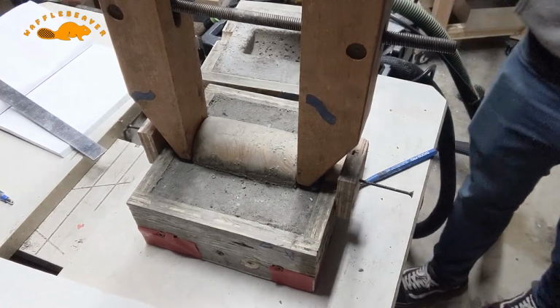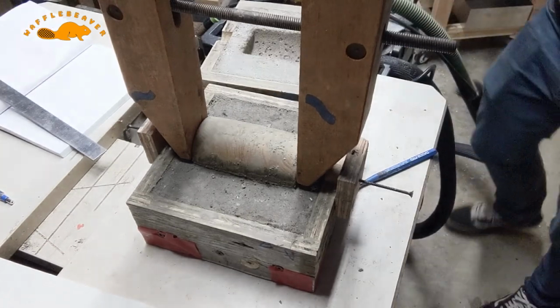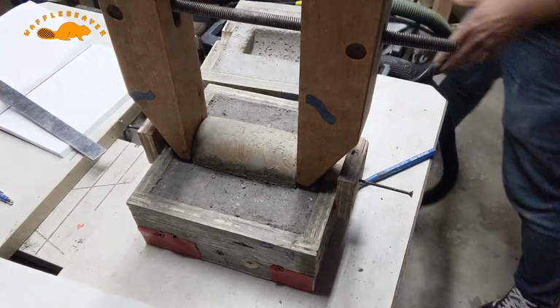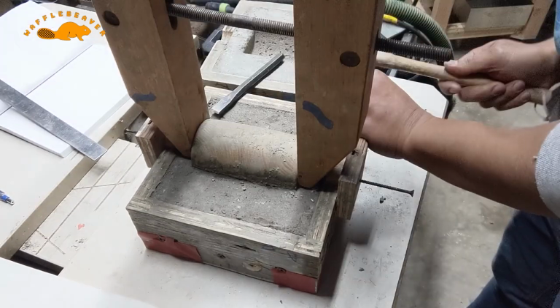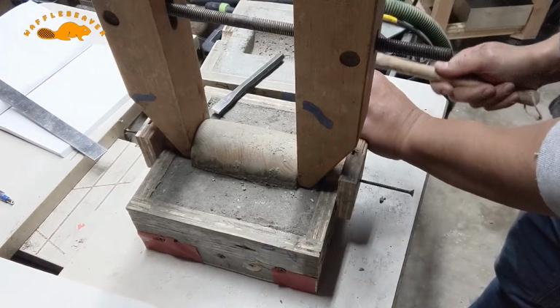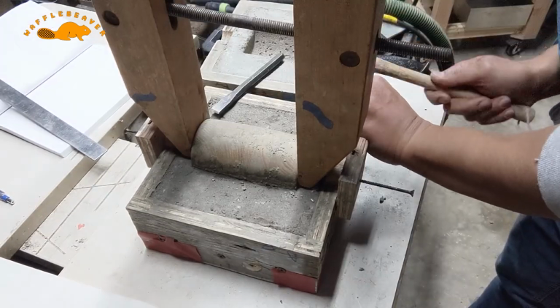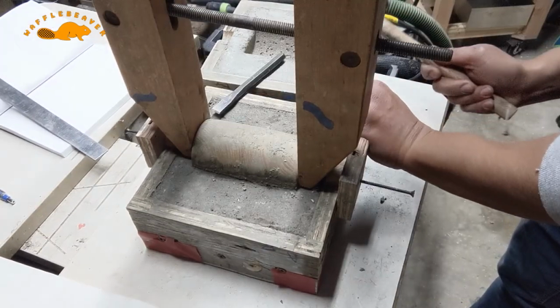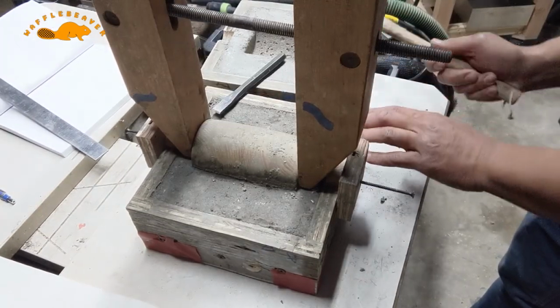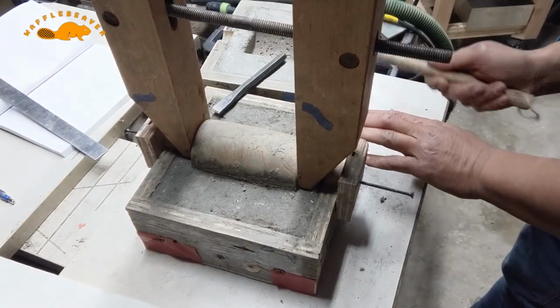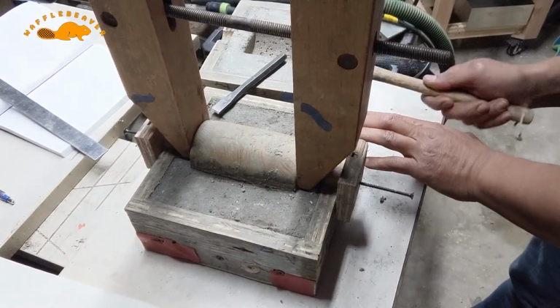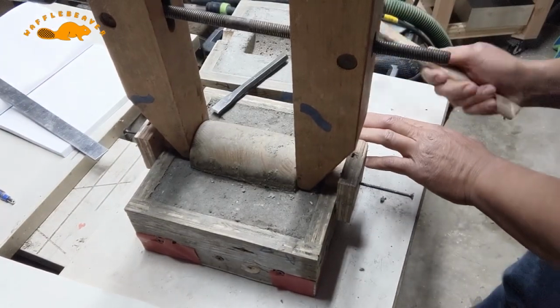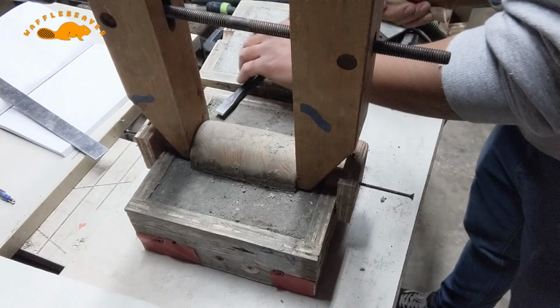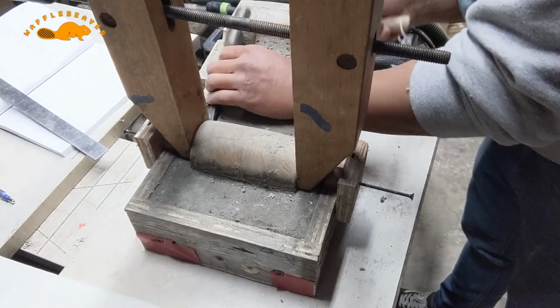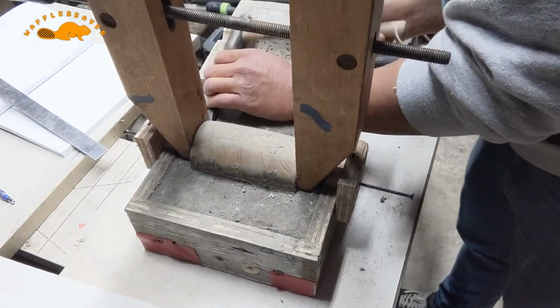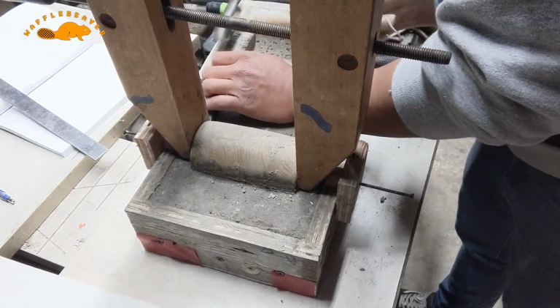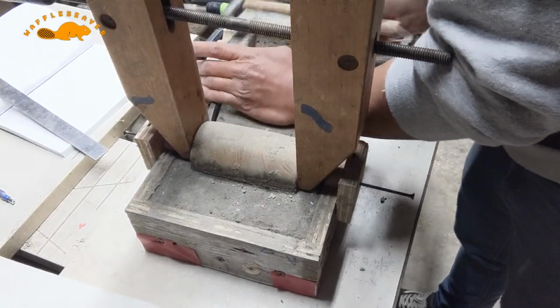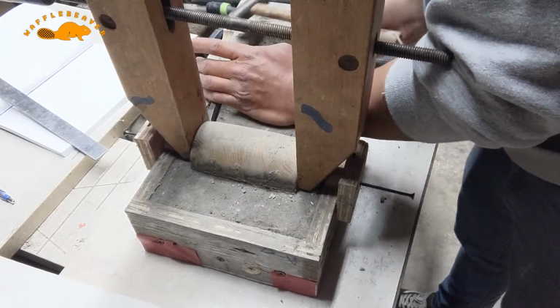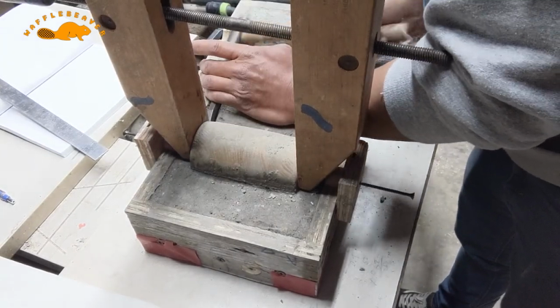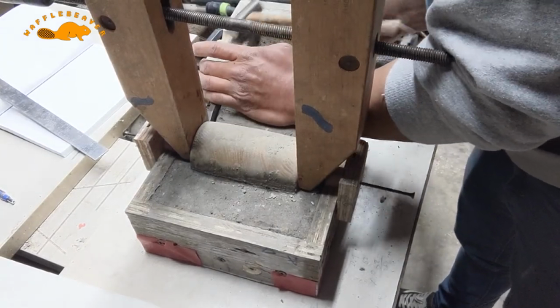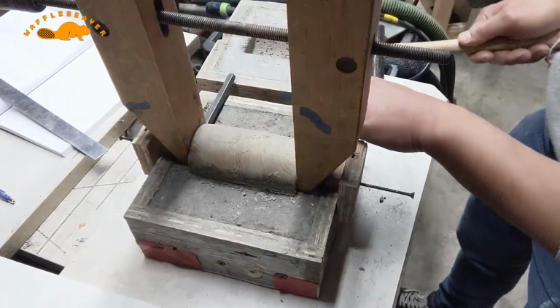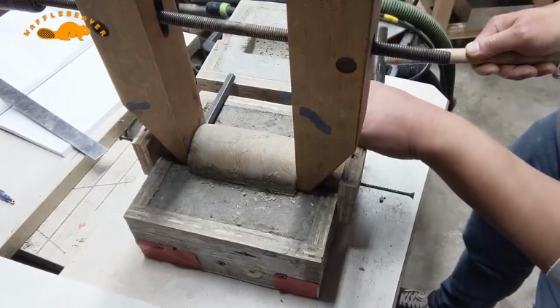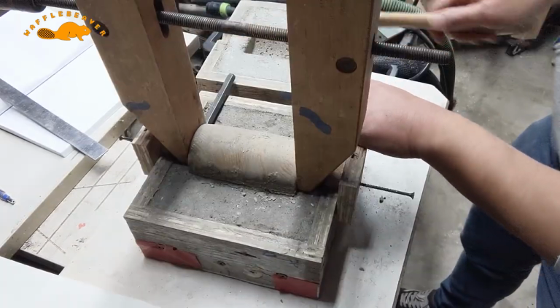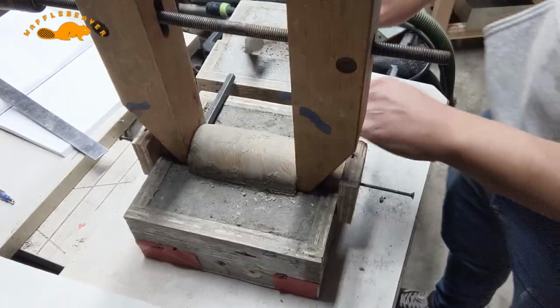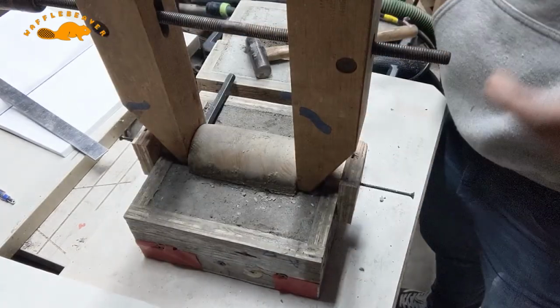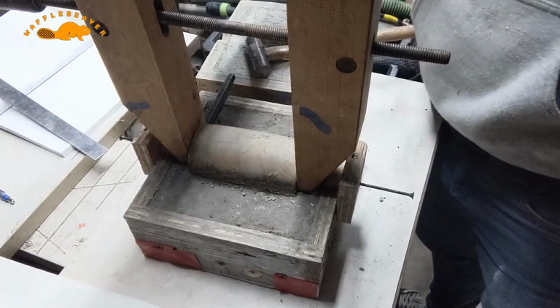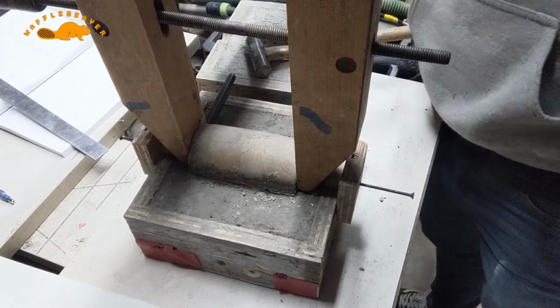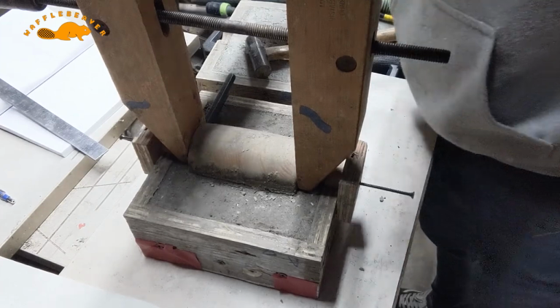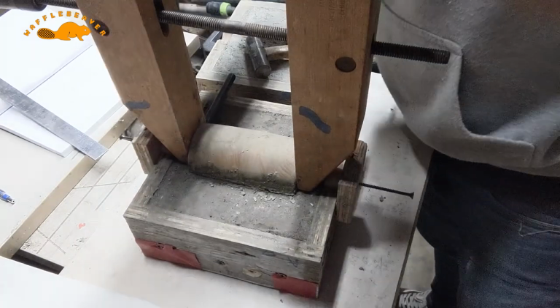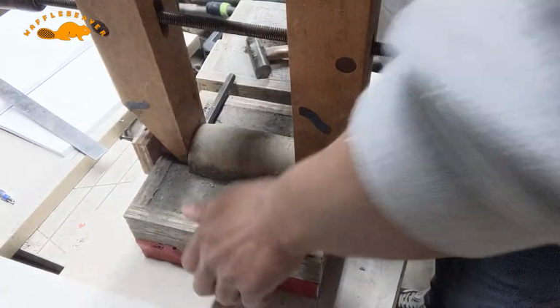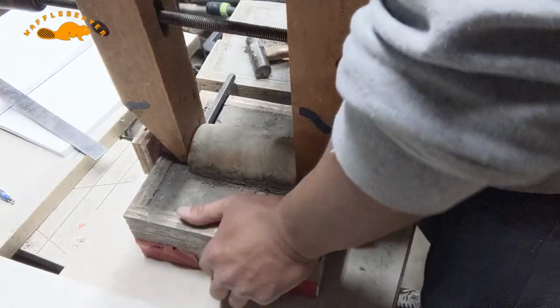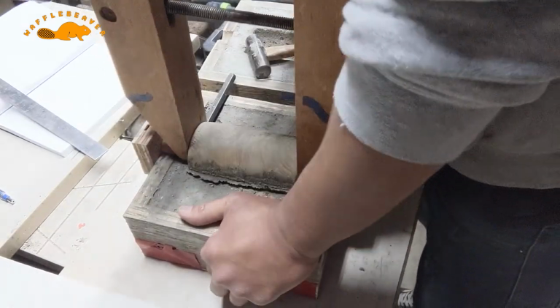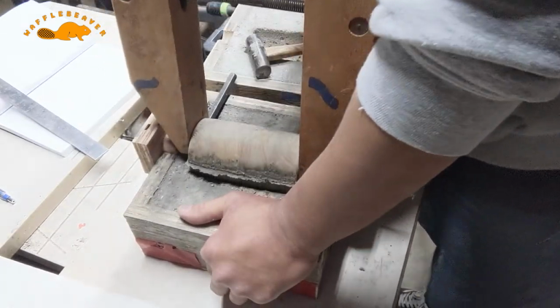To demold the plug or original mallet head, I use a large parallel clamp and wedge steel pins and chisels between the concrete and clamps. And it's a satisfying feeling to get this thing out of the concrete.